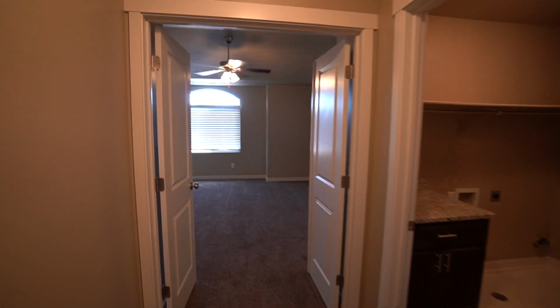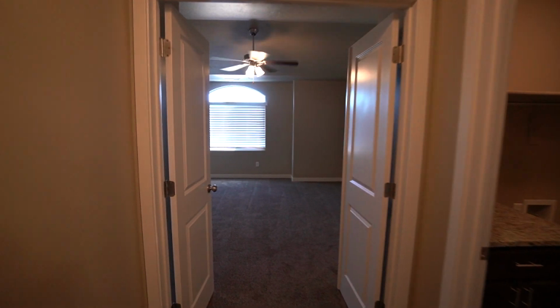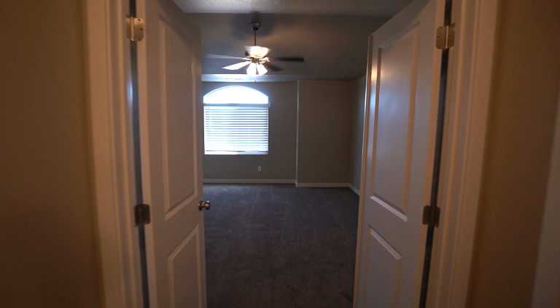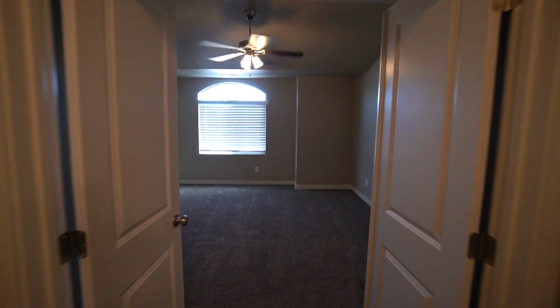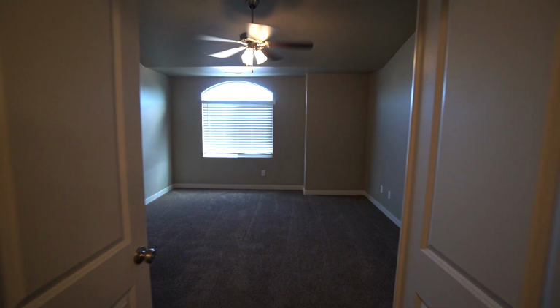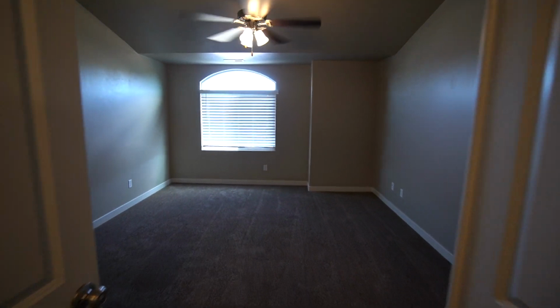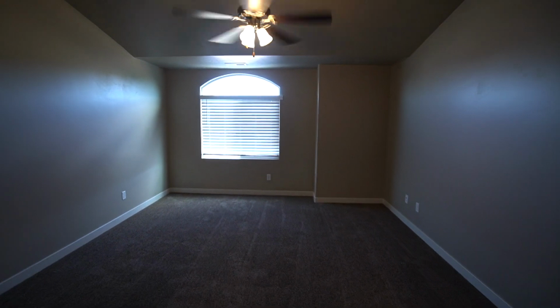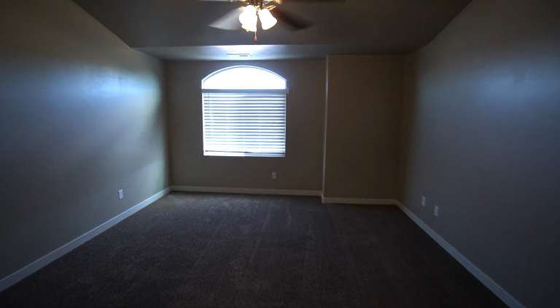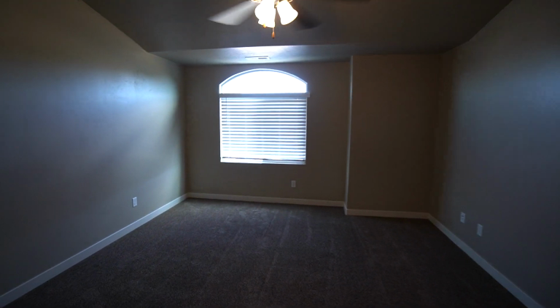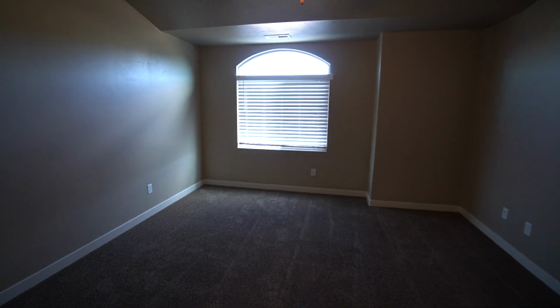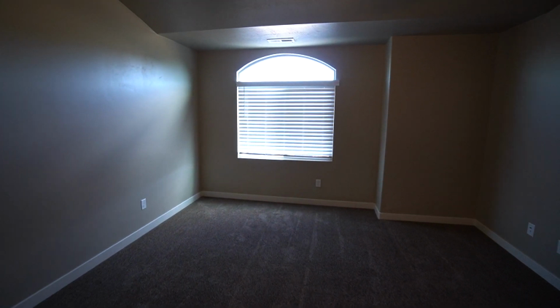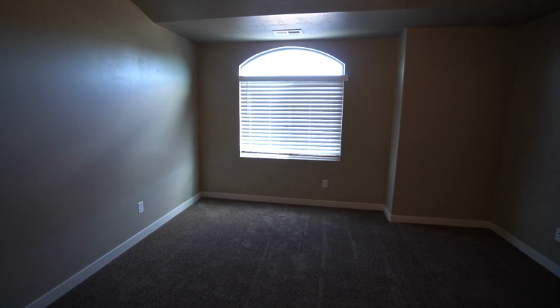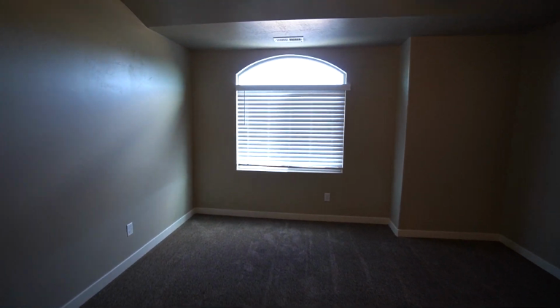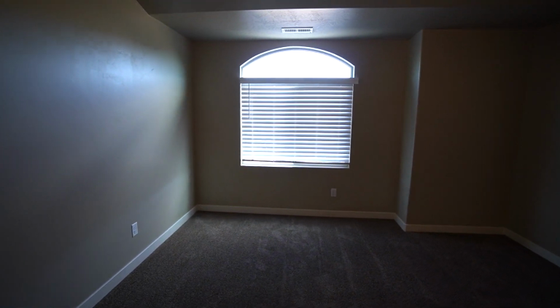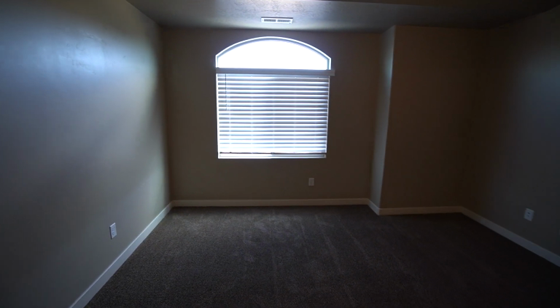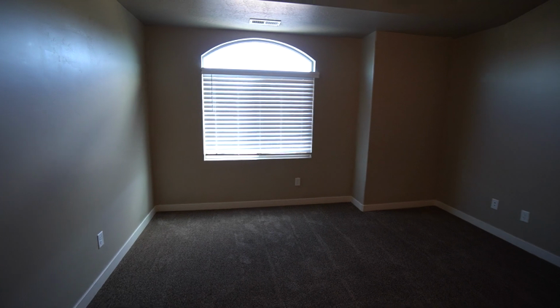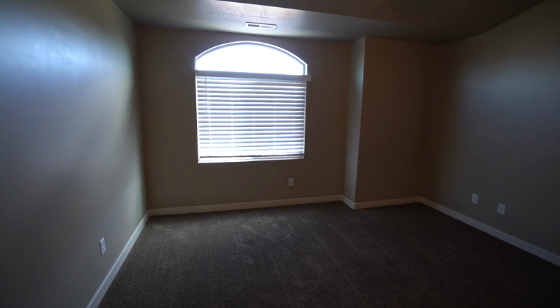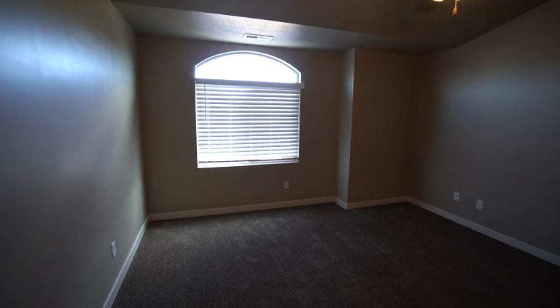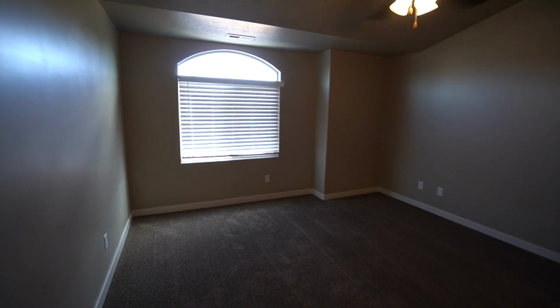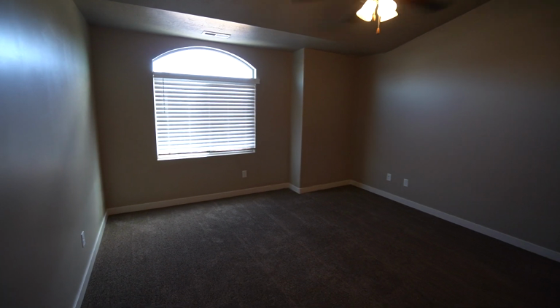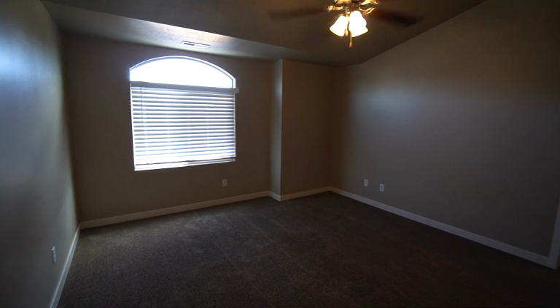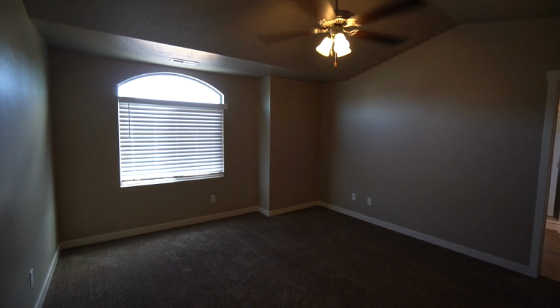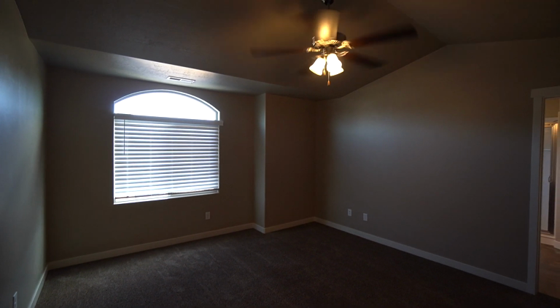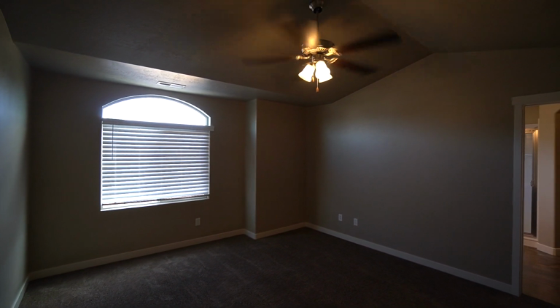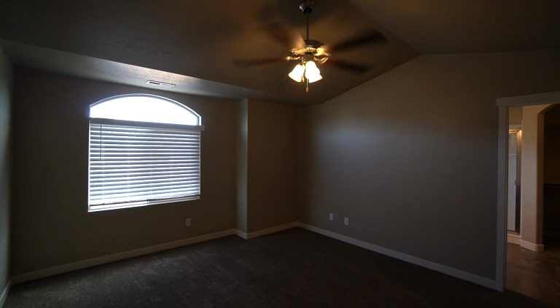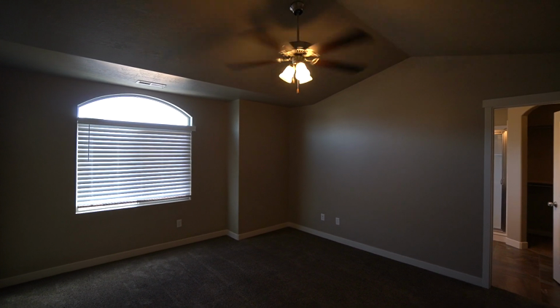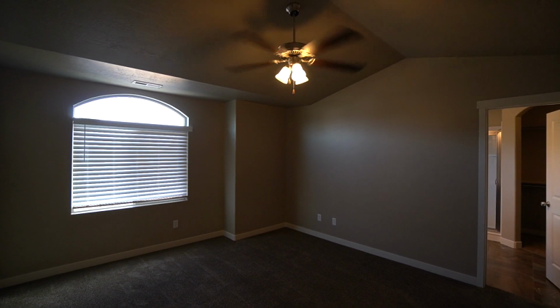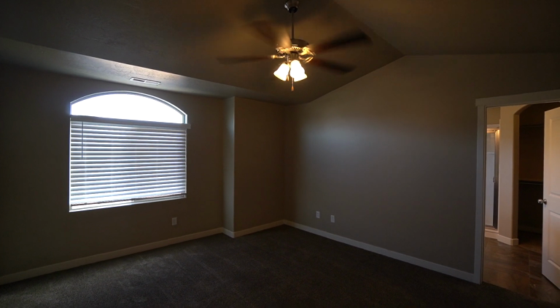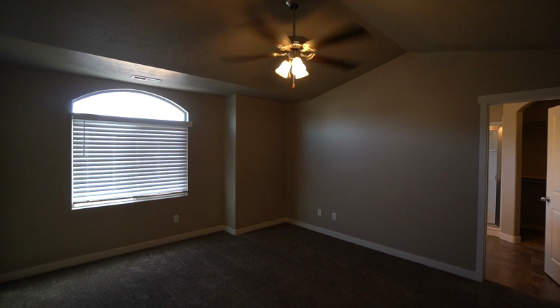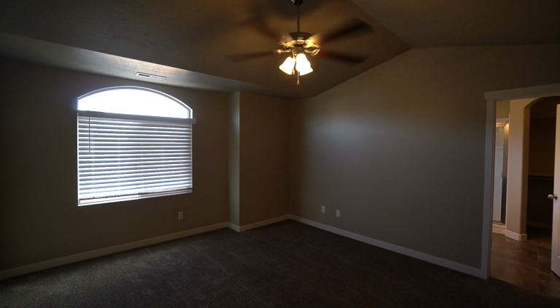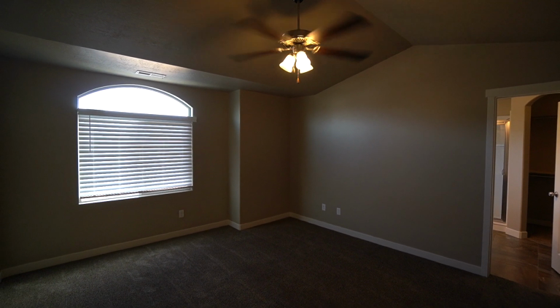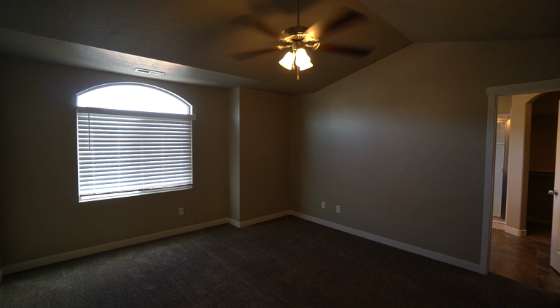Coming down to the end of the hallway, here we have the master bedroom — a really good-sized master bedroom with plenty of space and a nice ceiling fan to help move the air around.